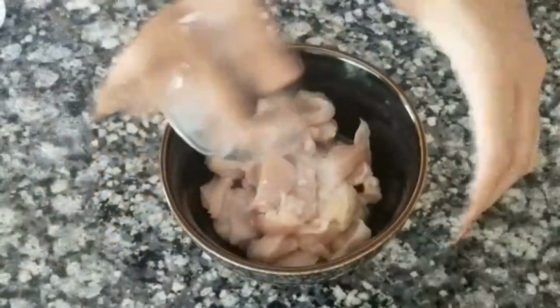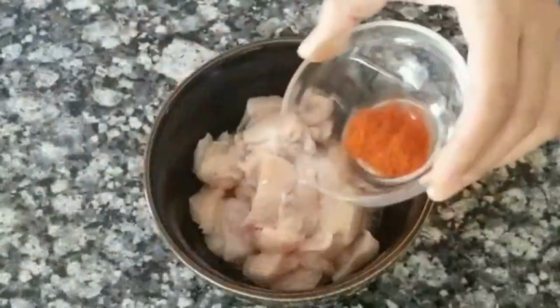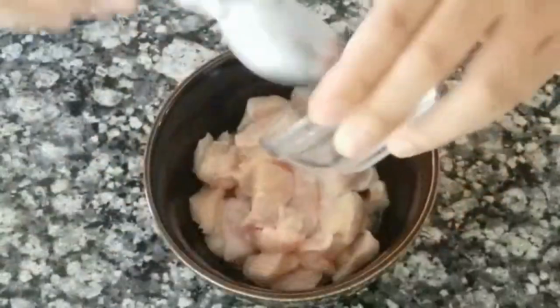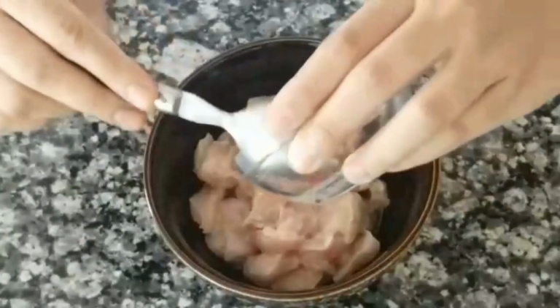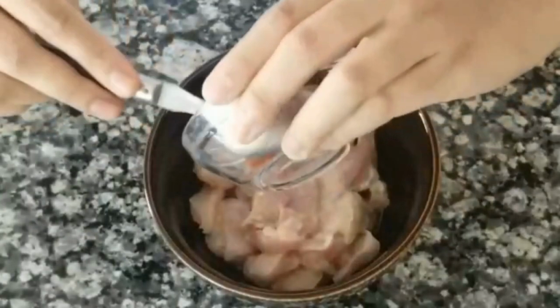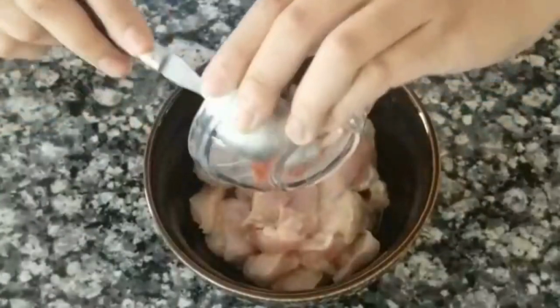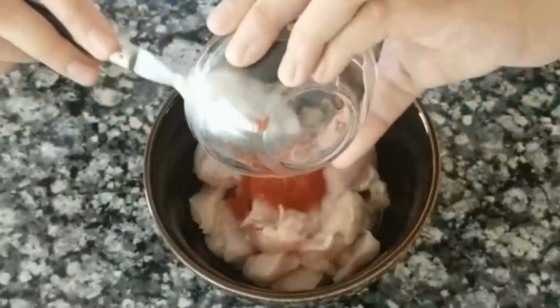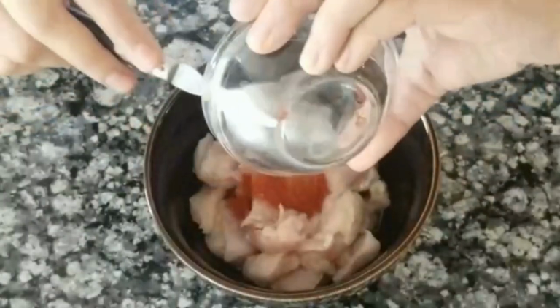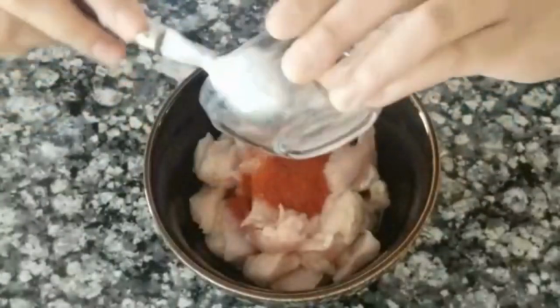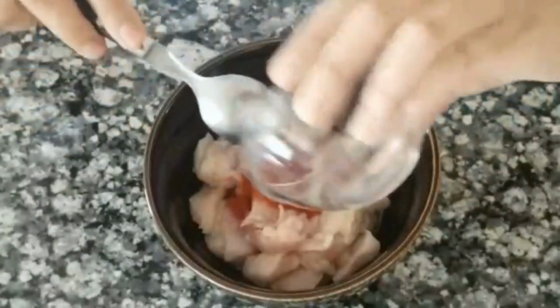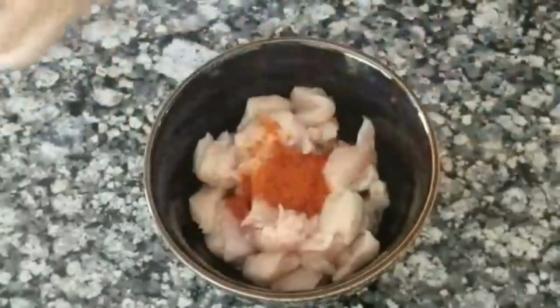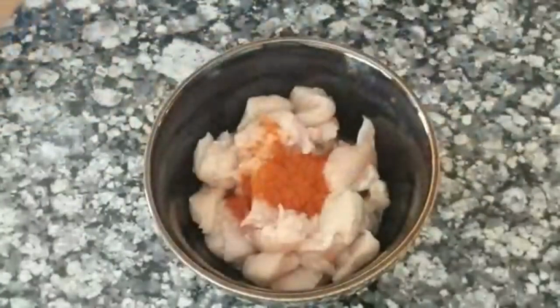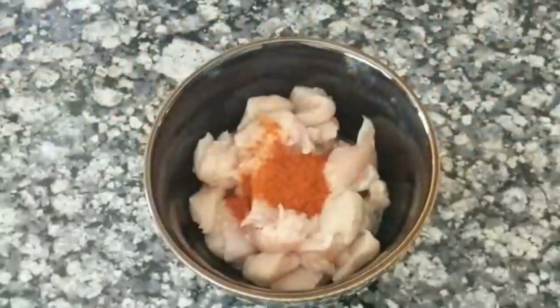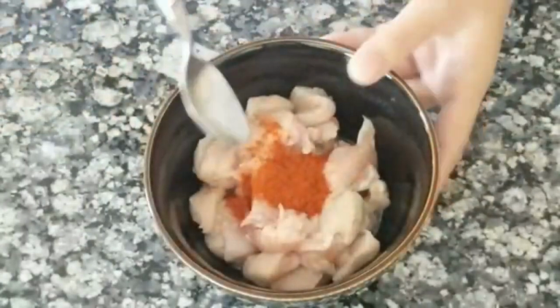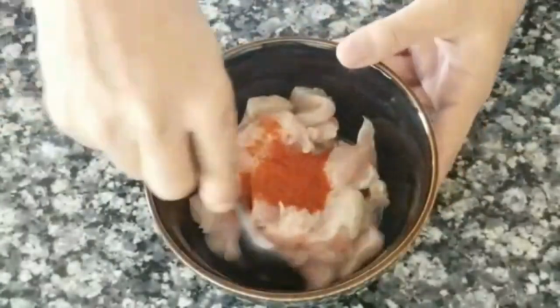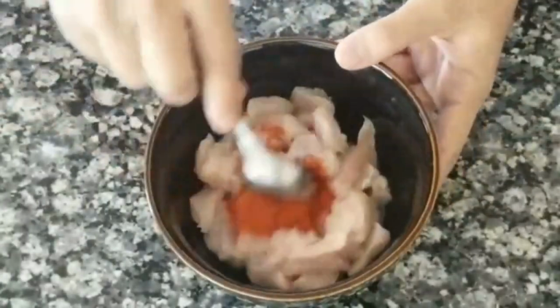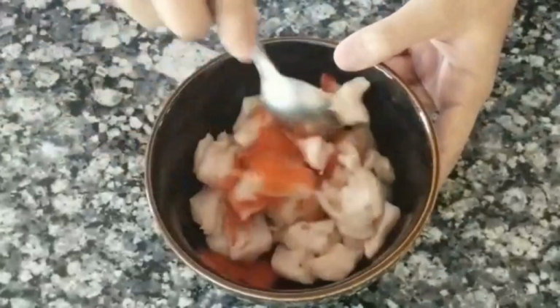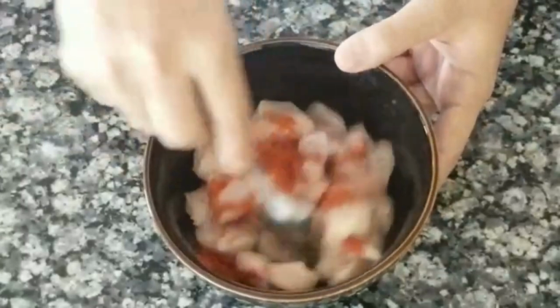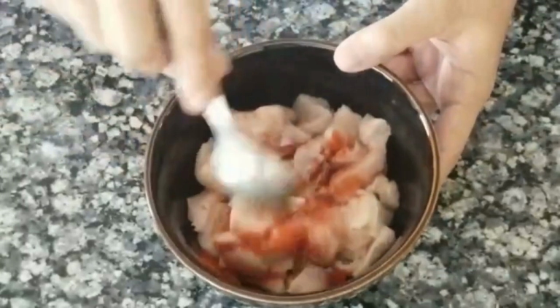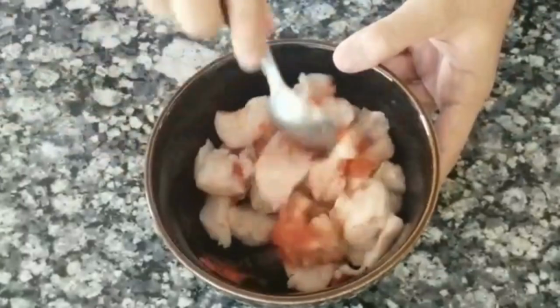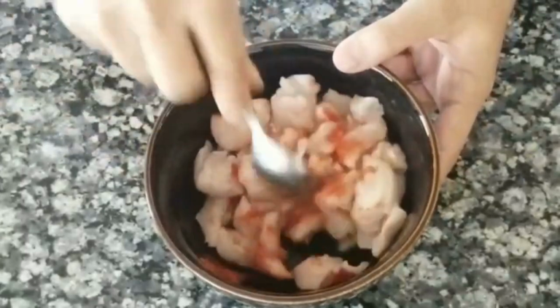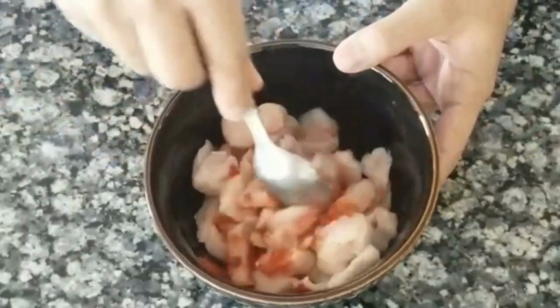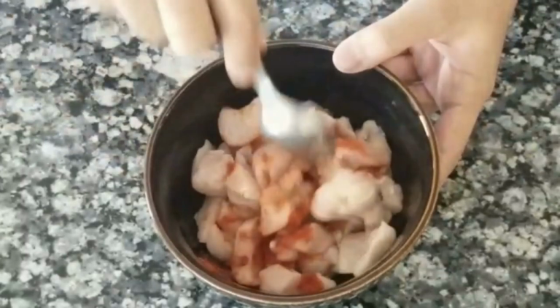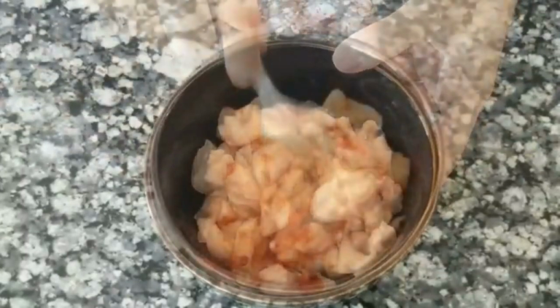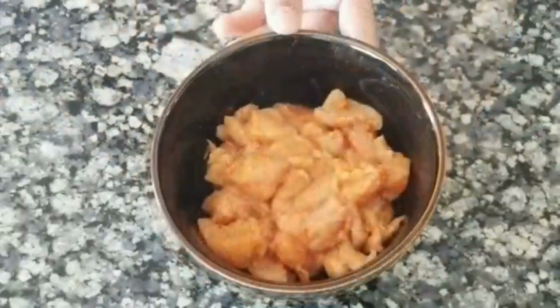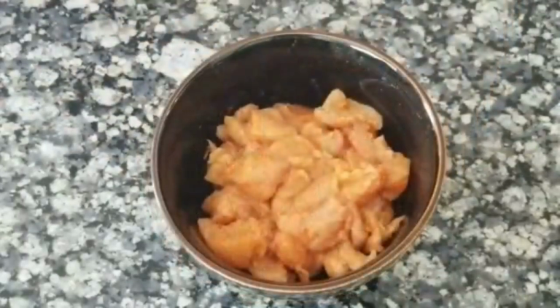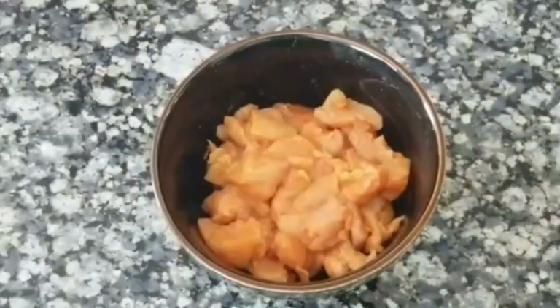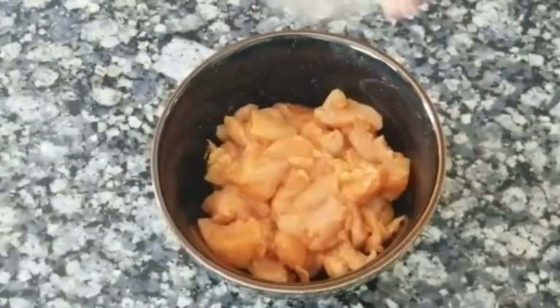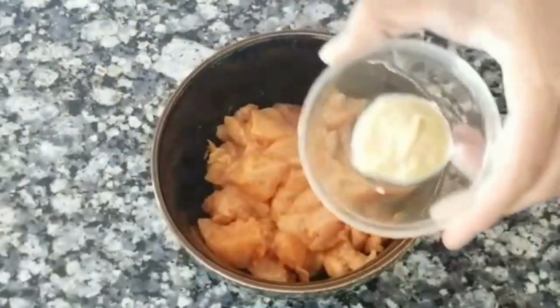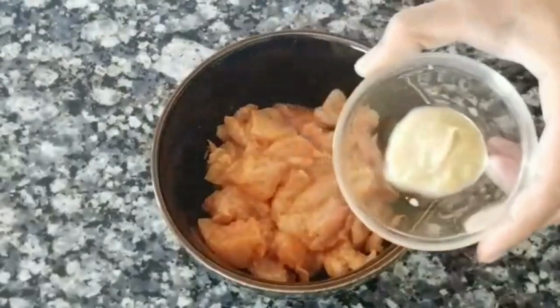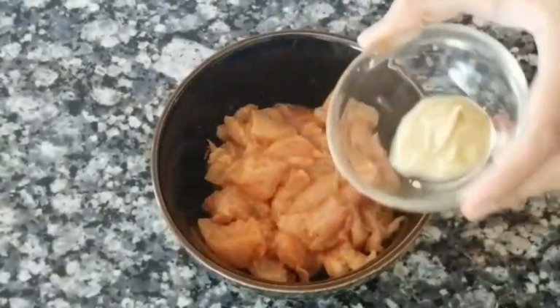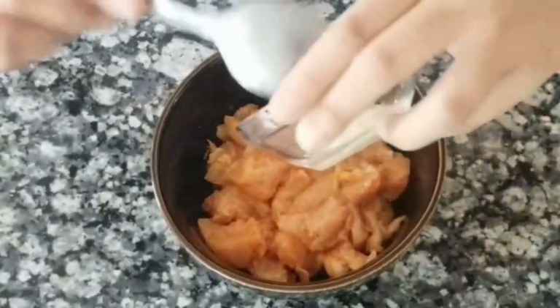Add the salt and red chili powder, mix this well, and let it sit for 10 minutes.